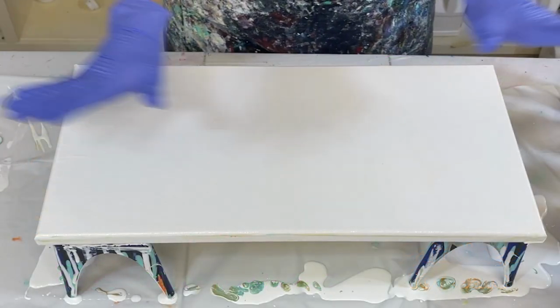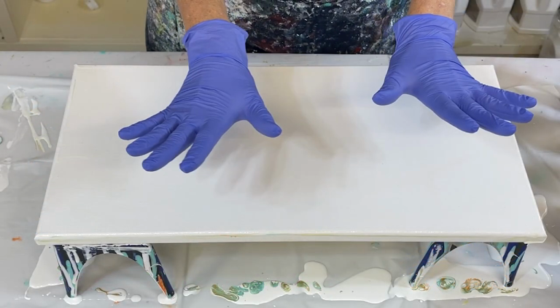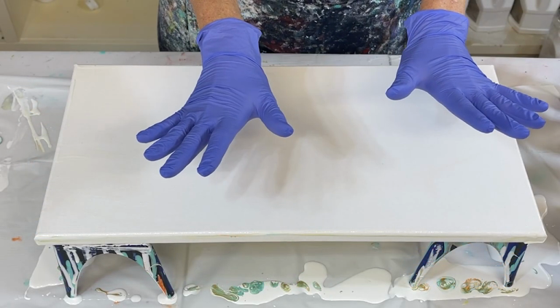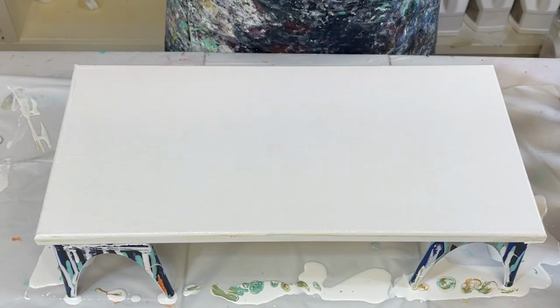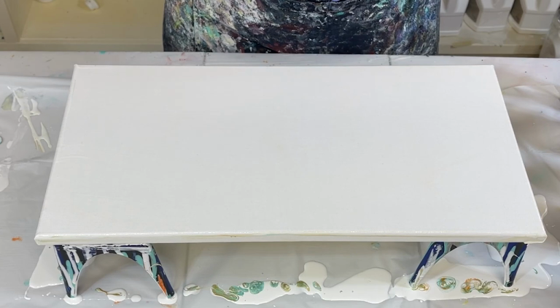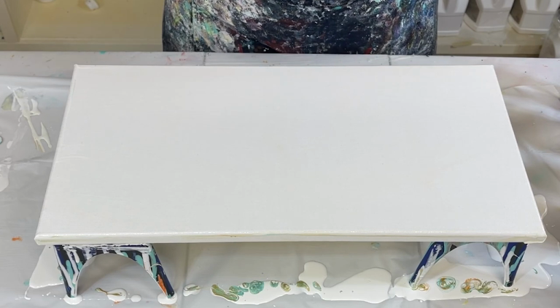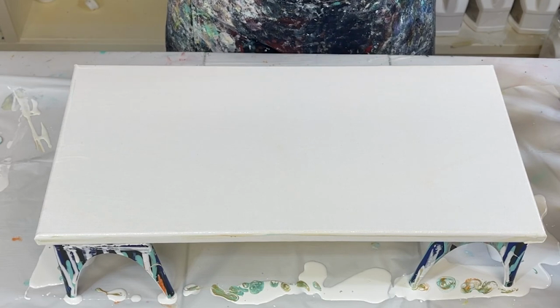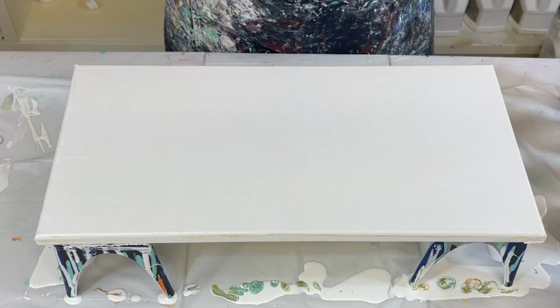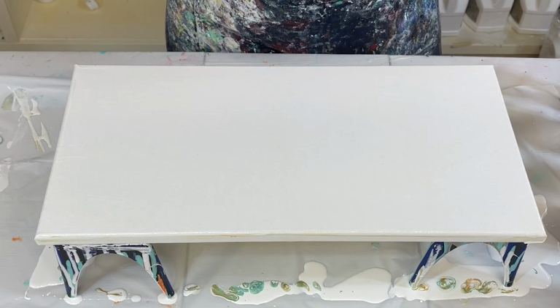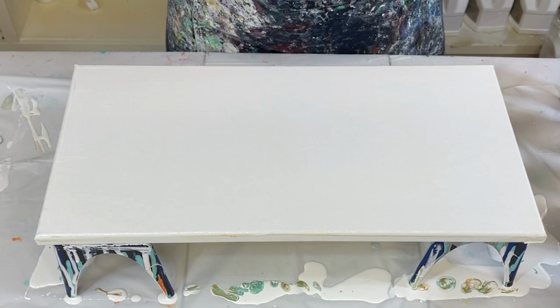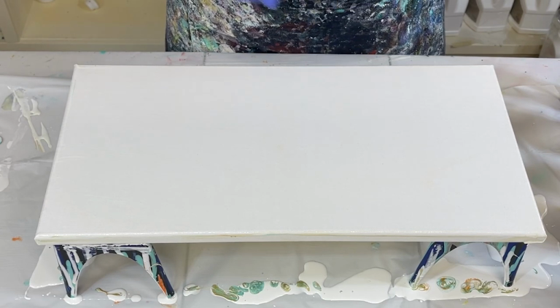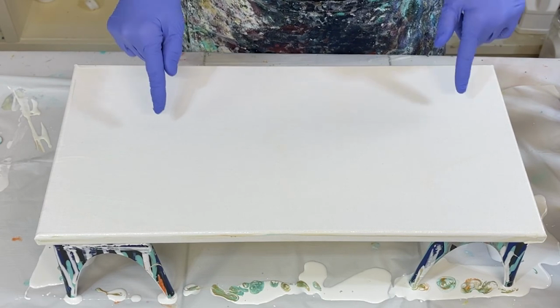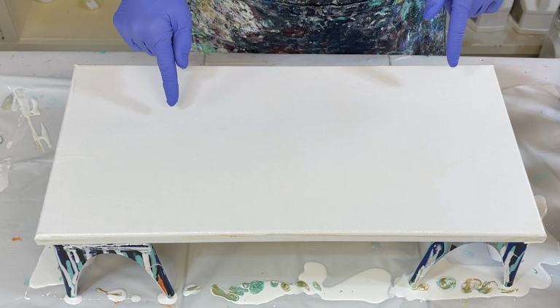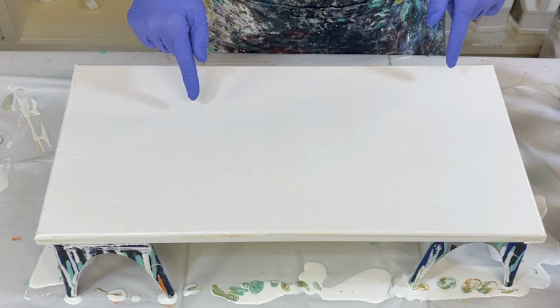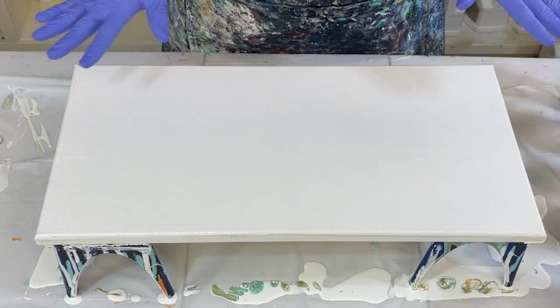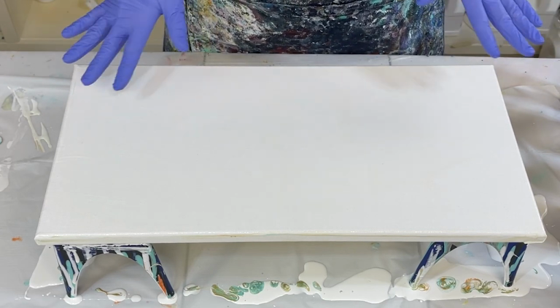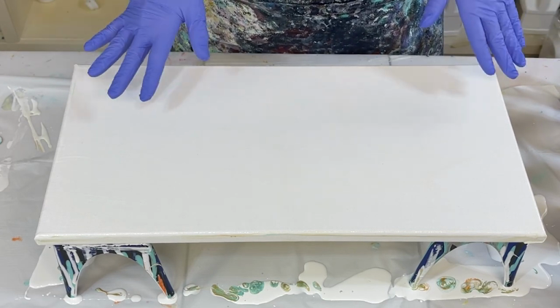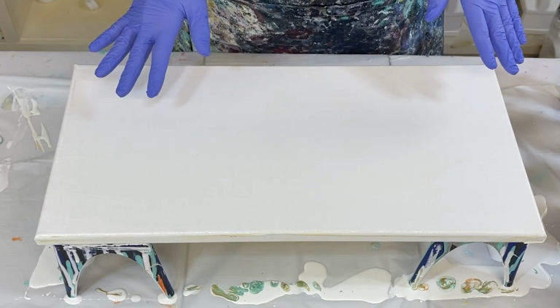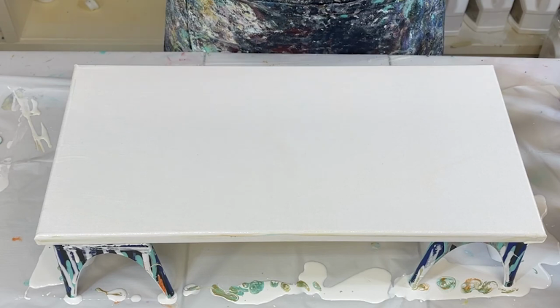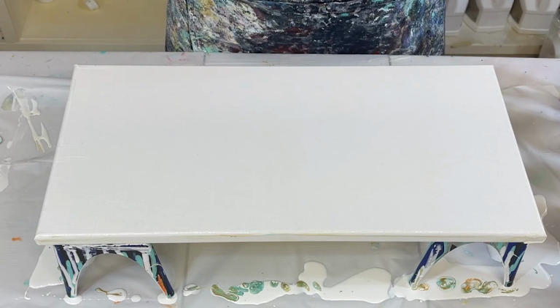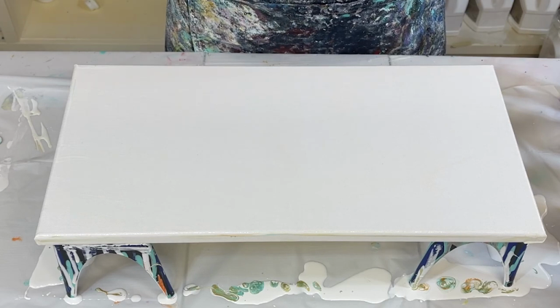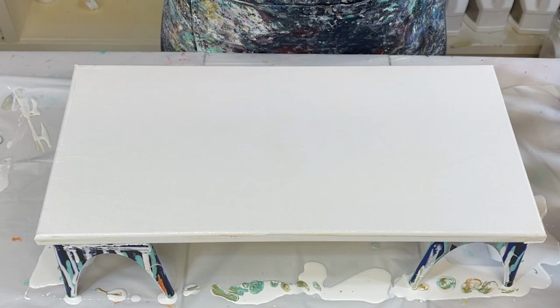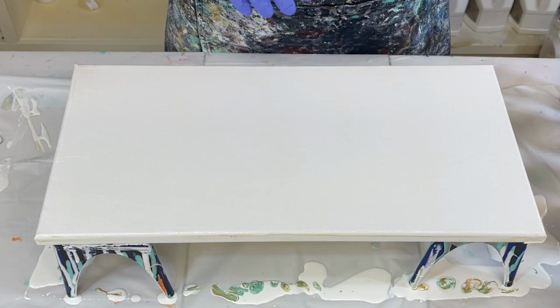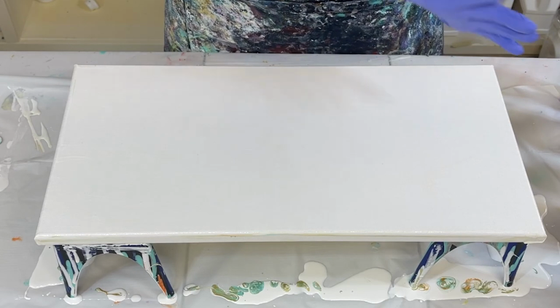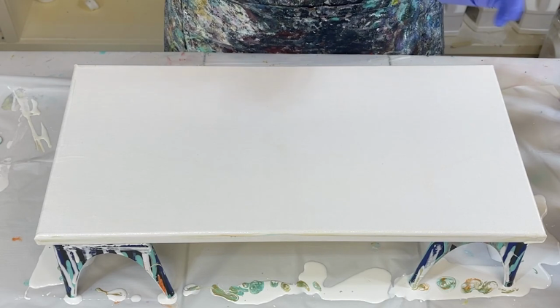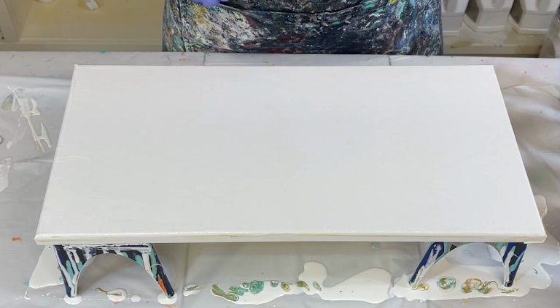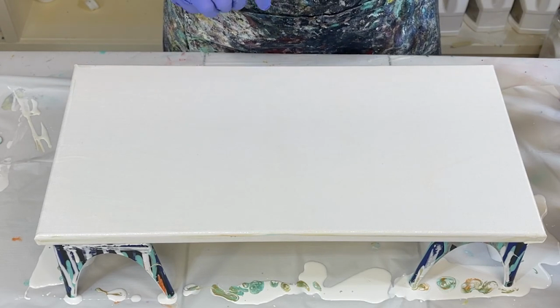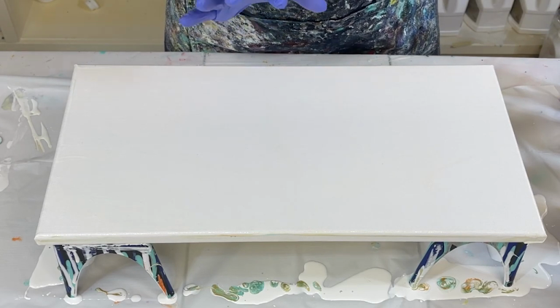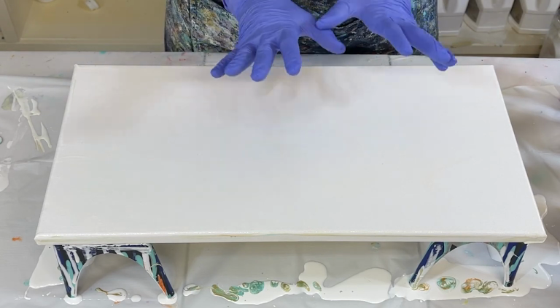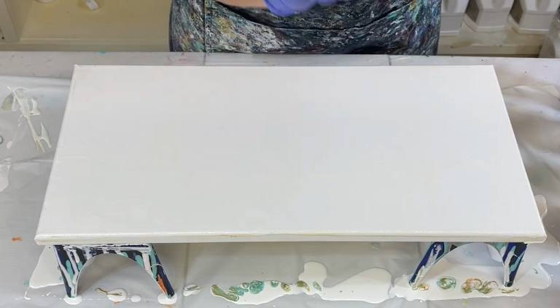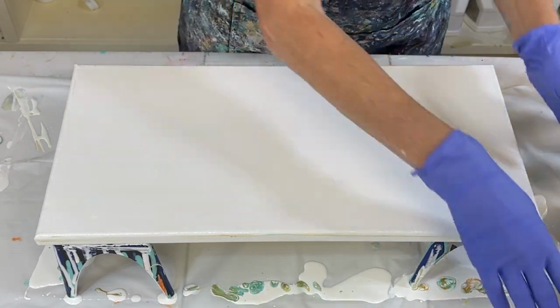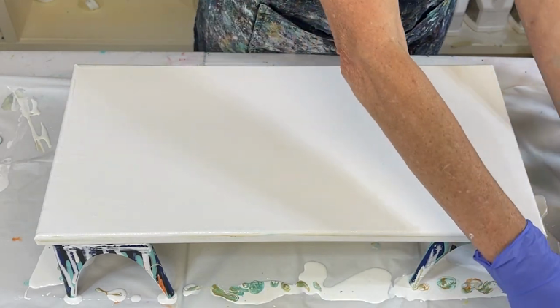Hello everyone. Thank you so much for joining me today for another video. I'm going to do a dutch pour on this 10 by 20 inch canvas and I'm using some reds, browns, and gold. So it should be really pretty.